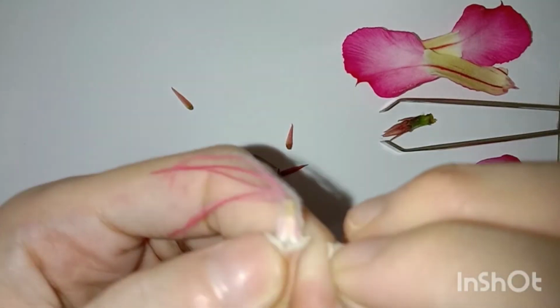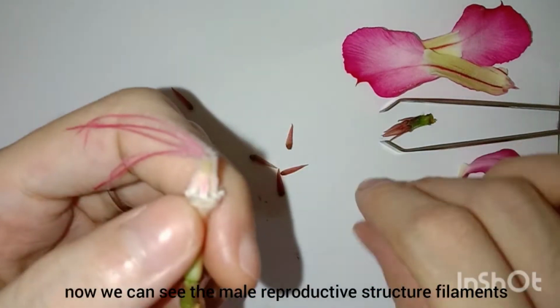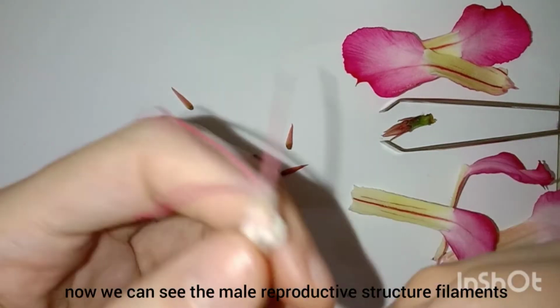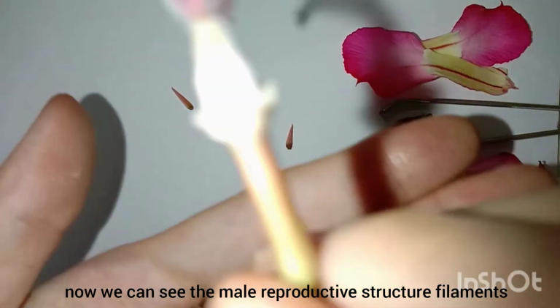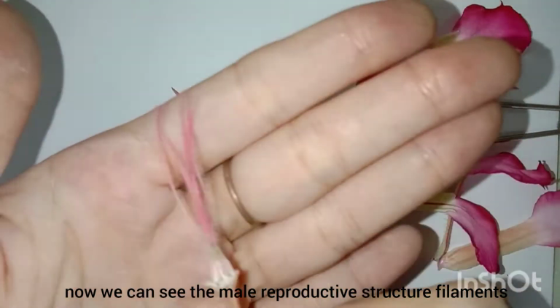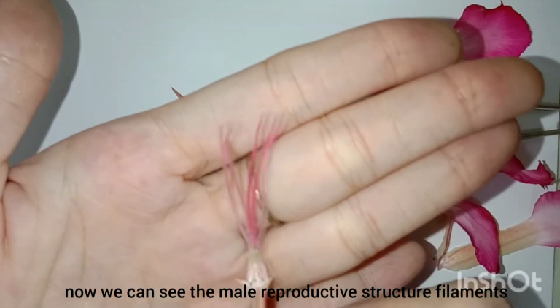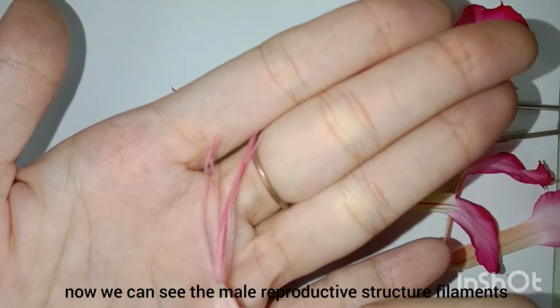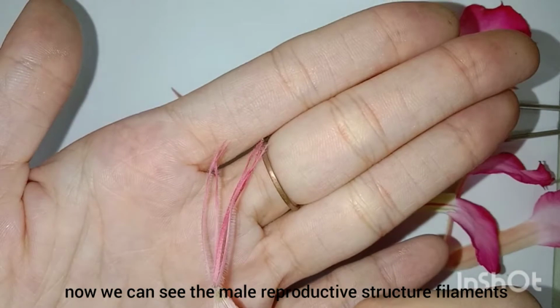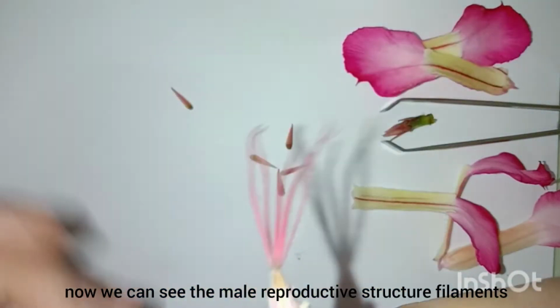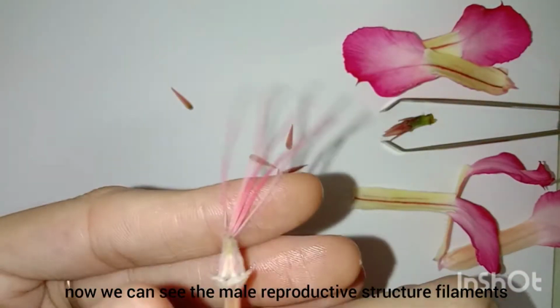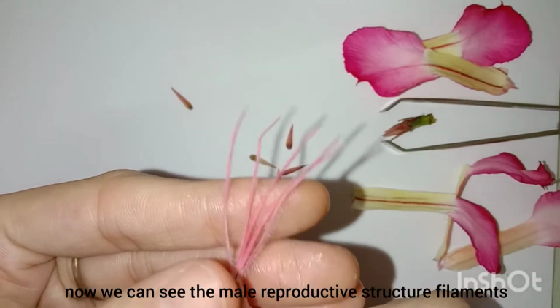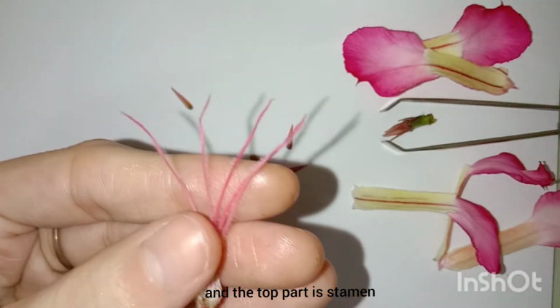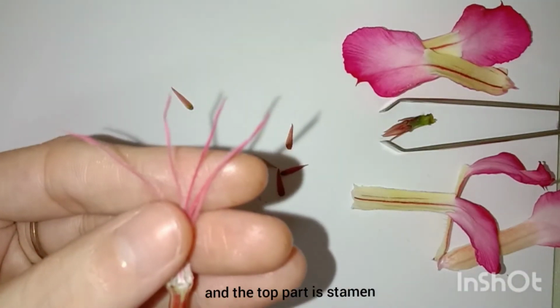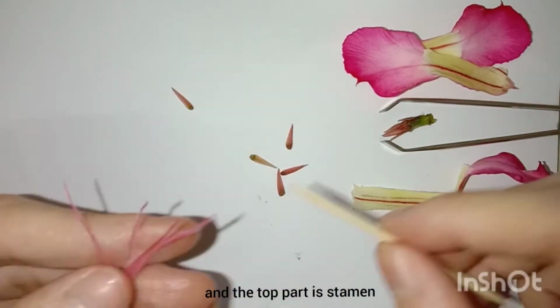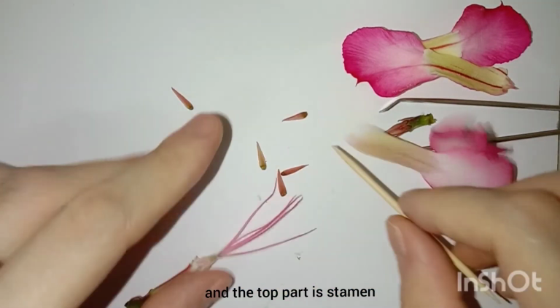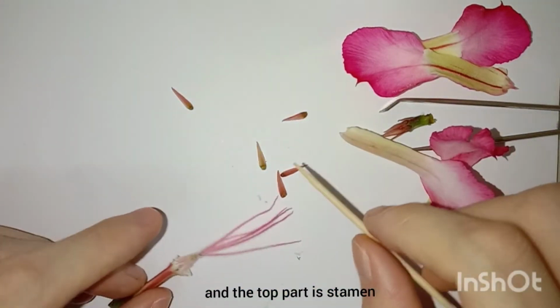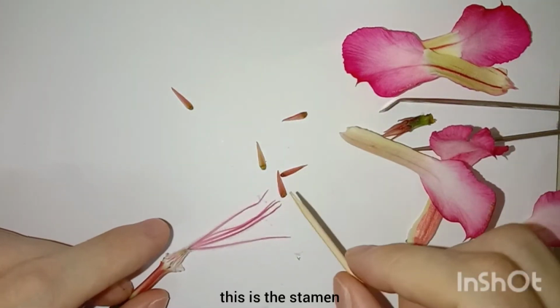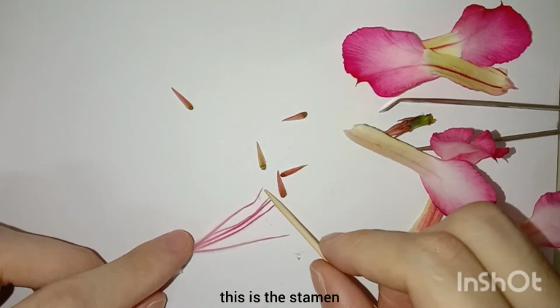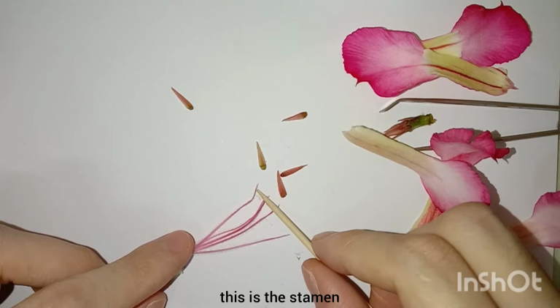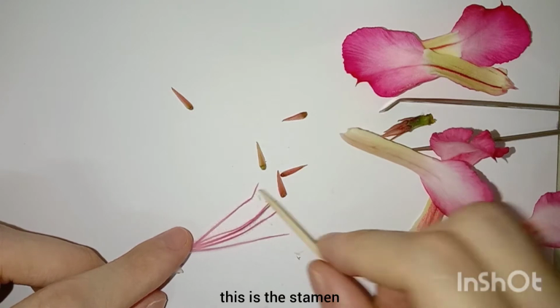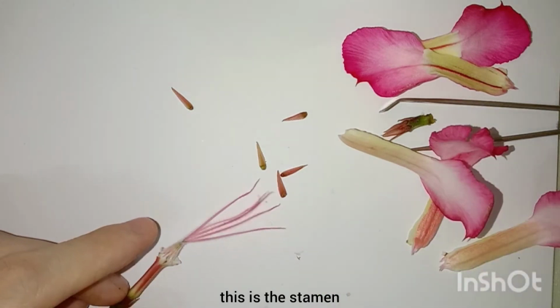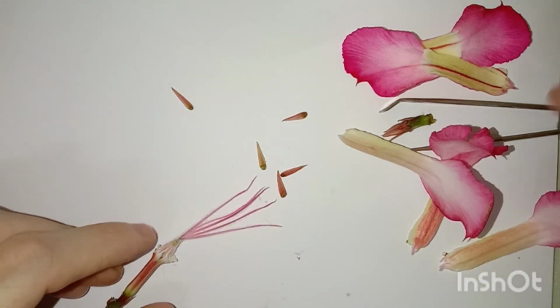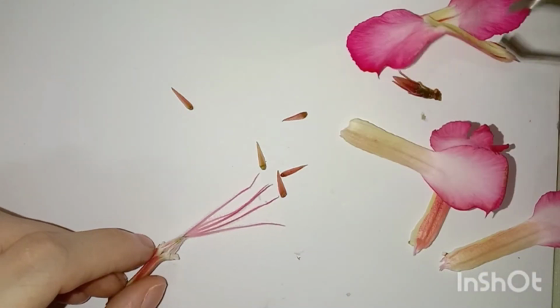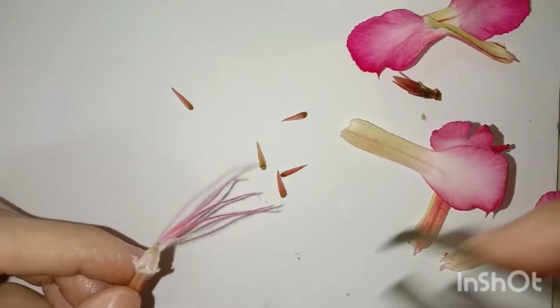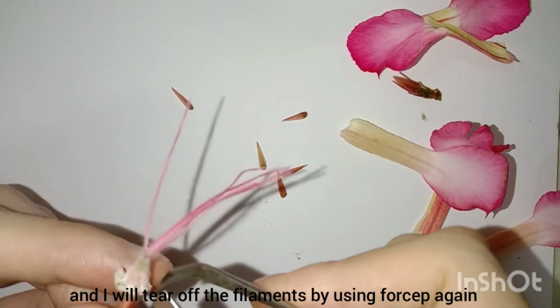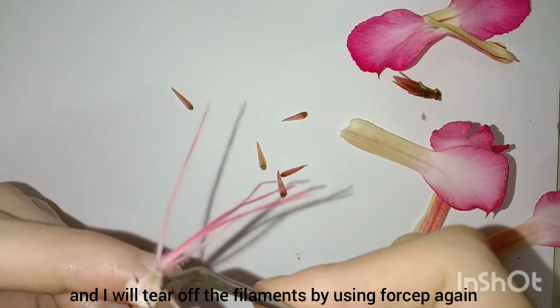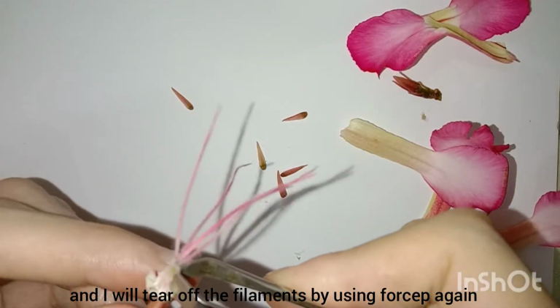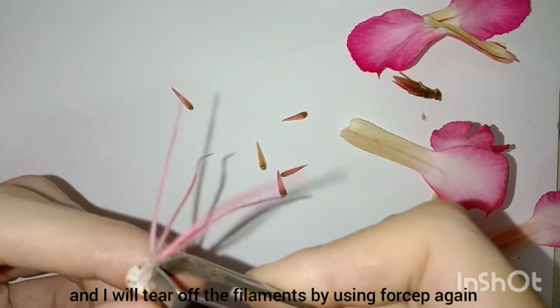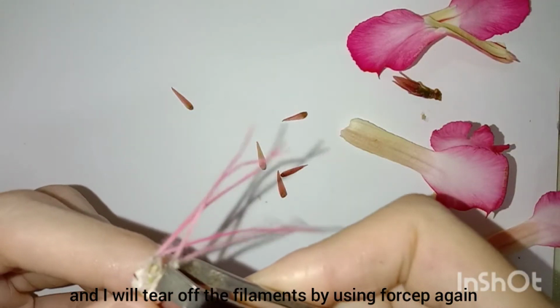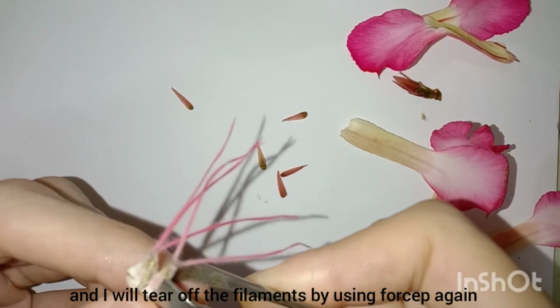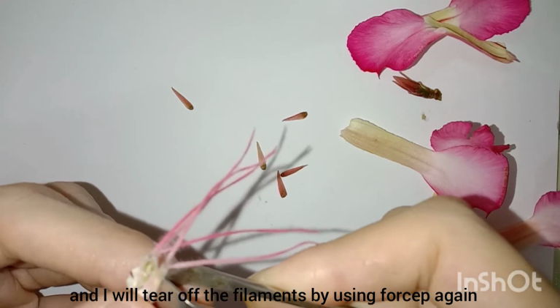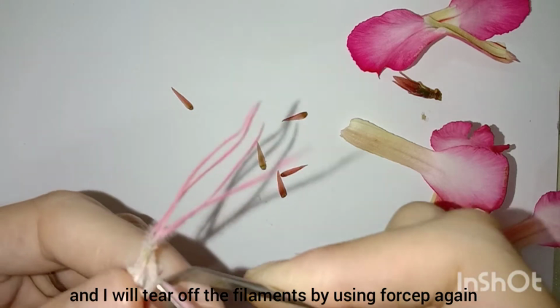Now we can see the male reproductive structure filaments, and the top part is the stament. This is the stament. And I will tear off the filaments by using the faucet again.